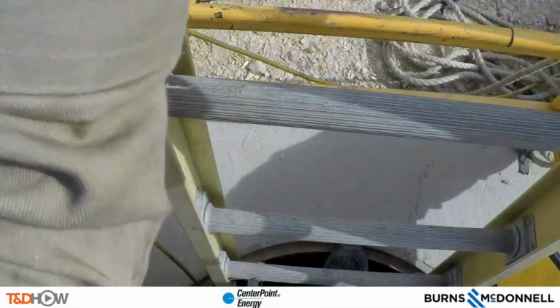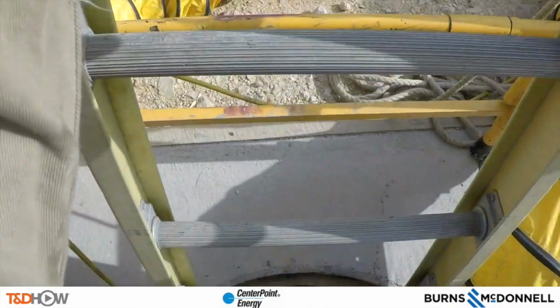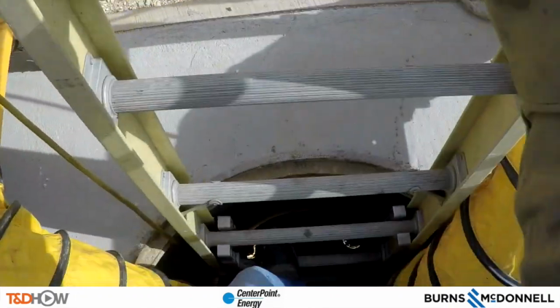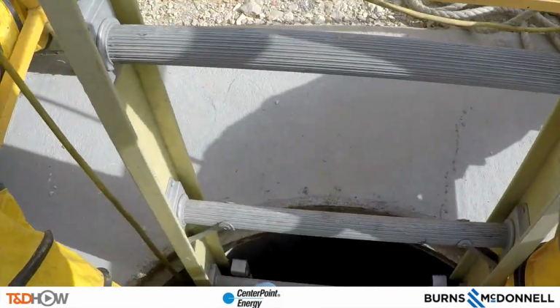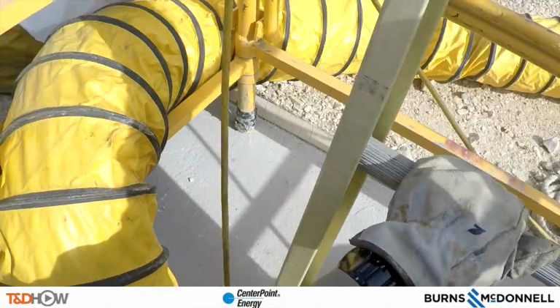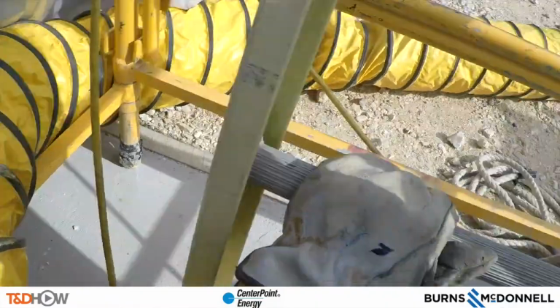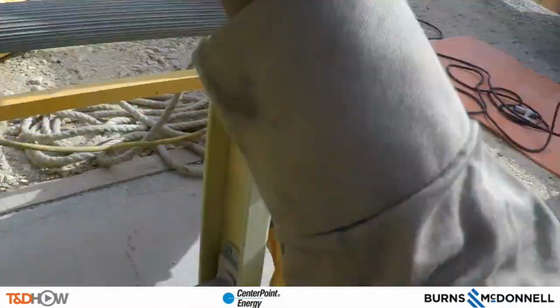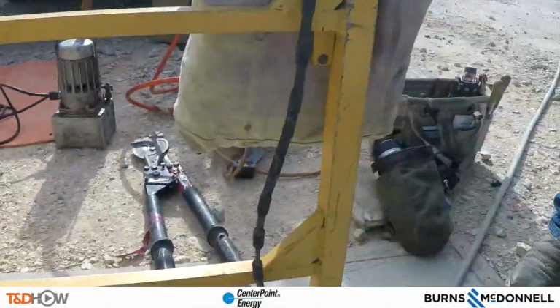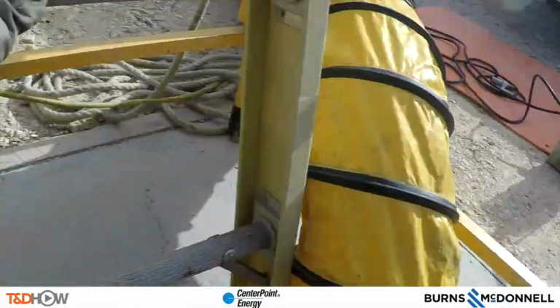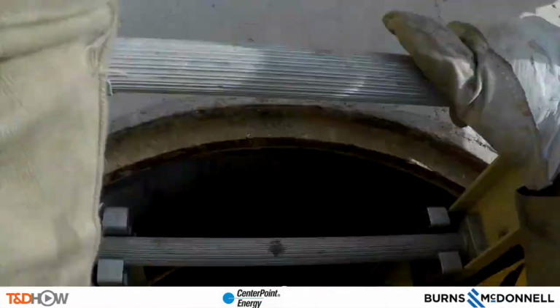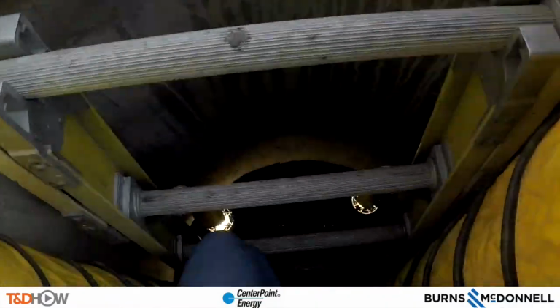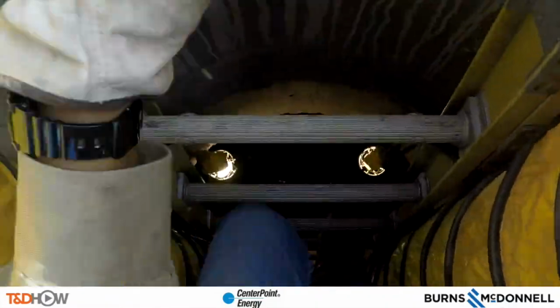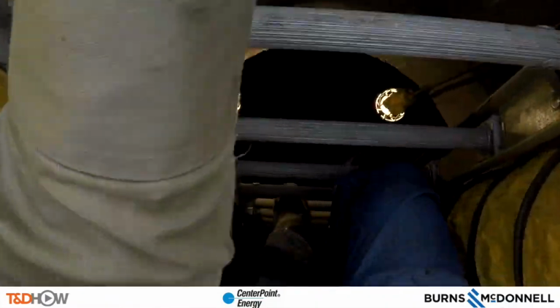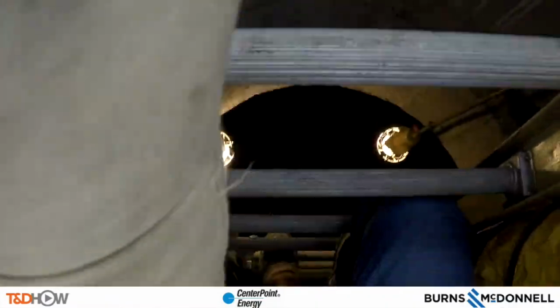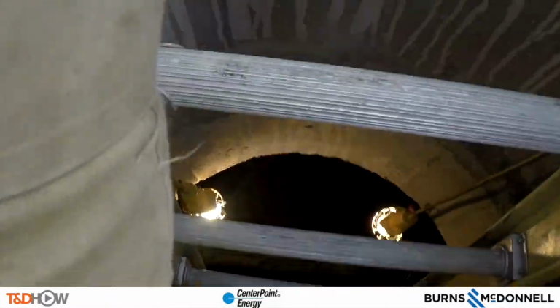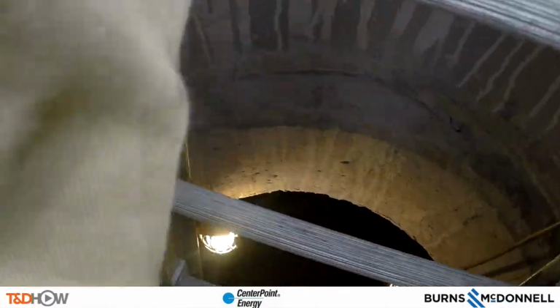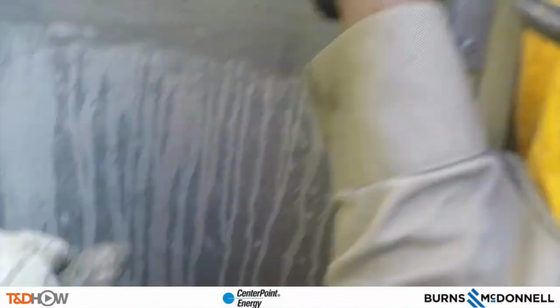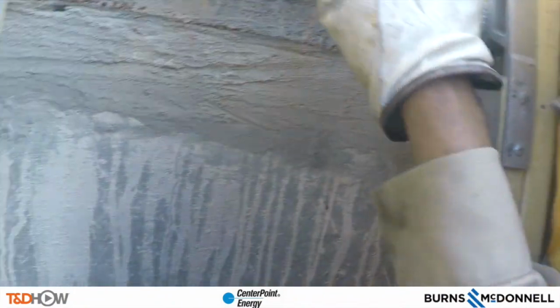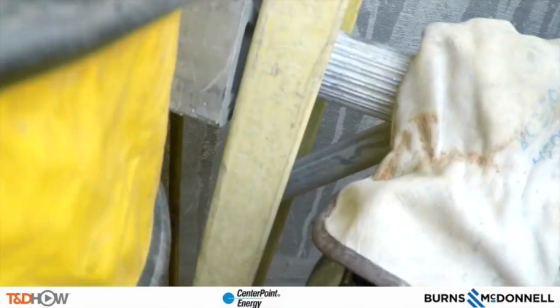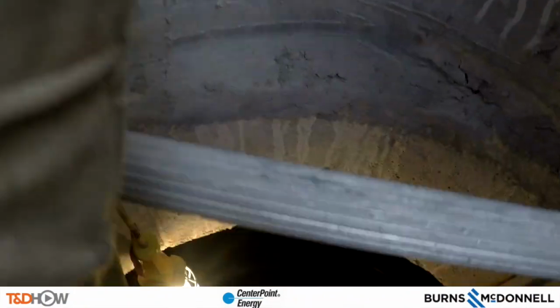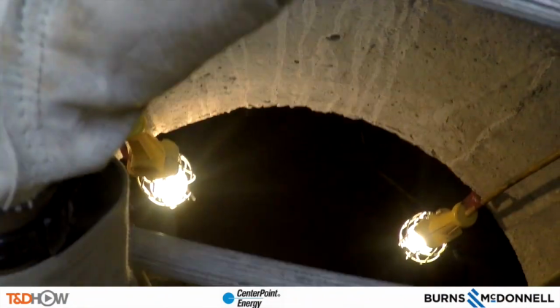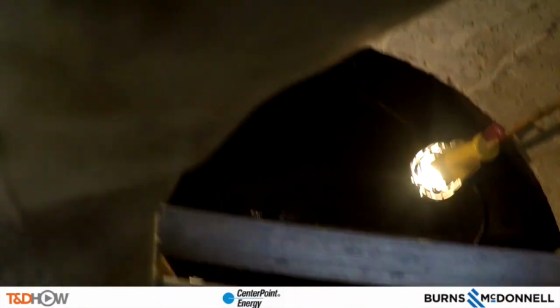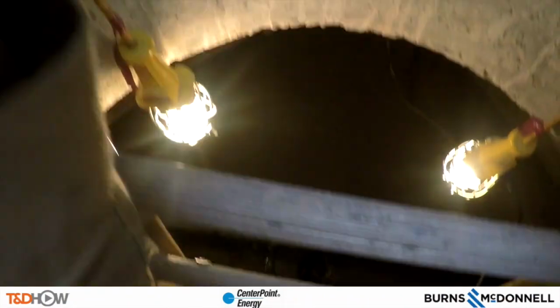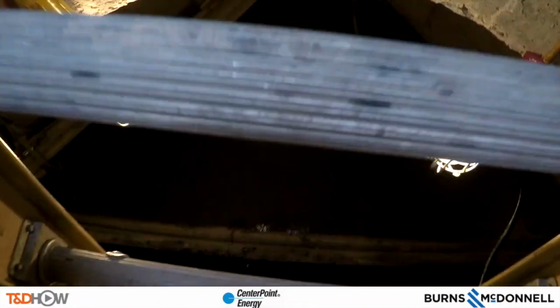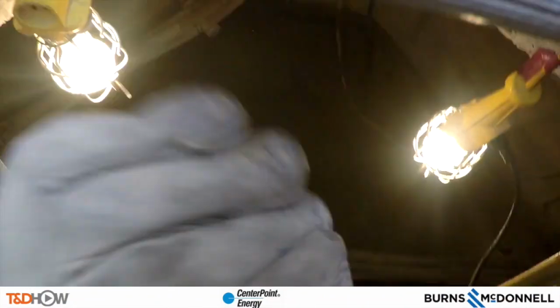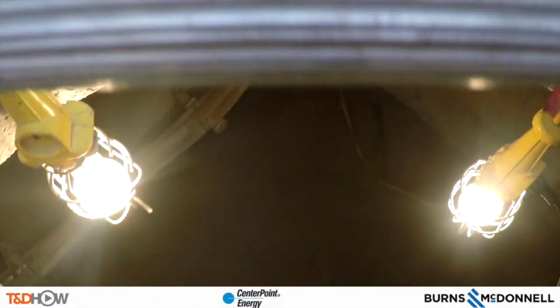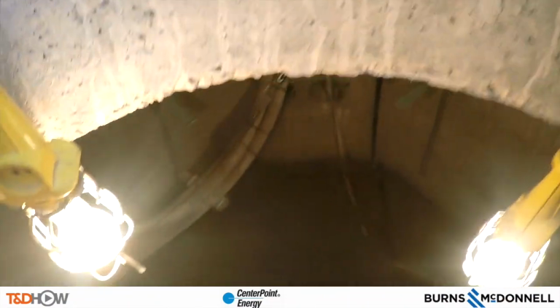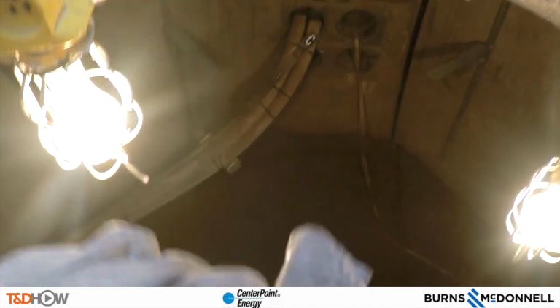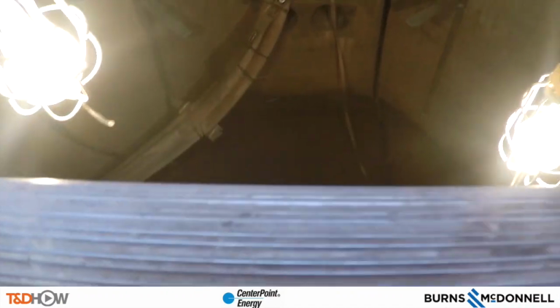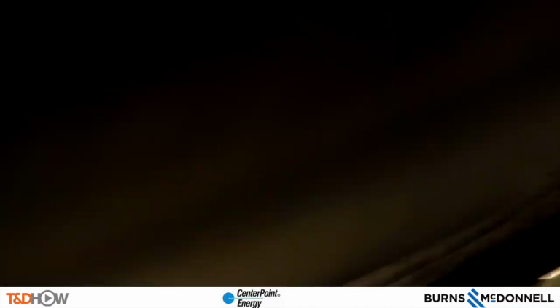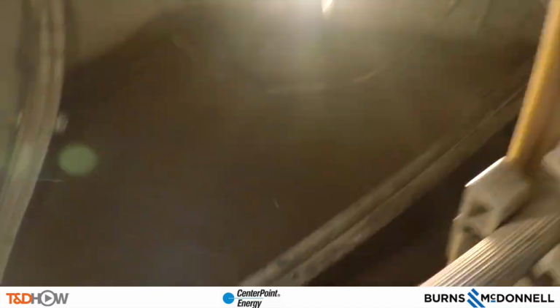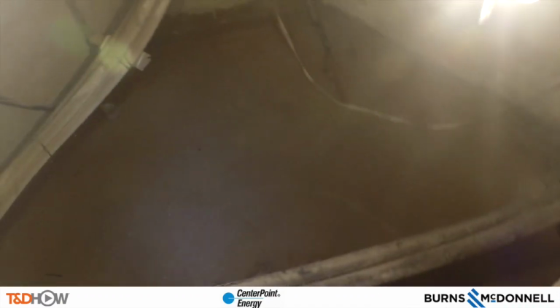Now with the grounds on, we can go down into the manhole via a GoPro camera on the hardhat of our head cable splicer David, who will describe to us what he is looking for on this job.